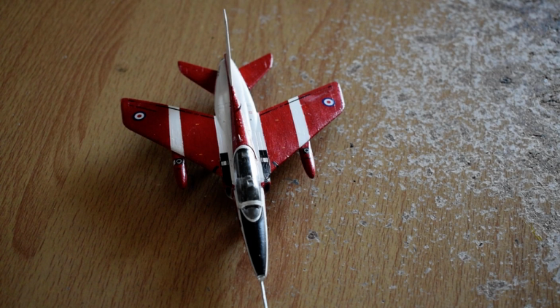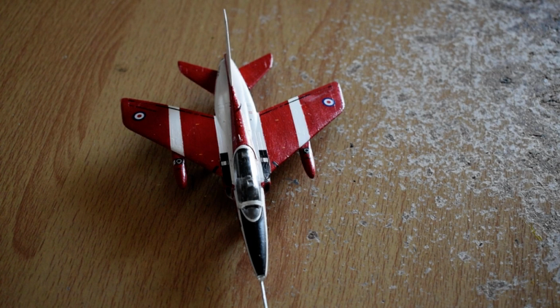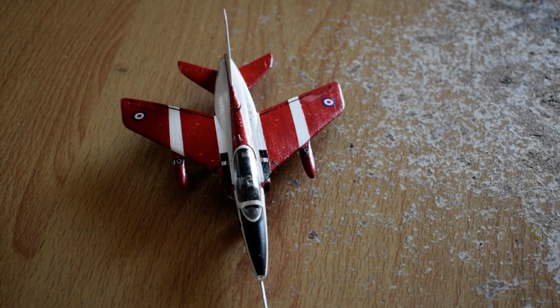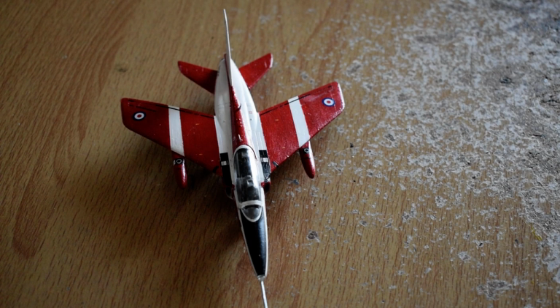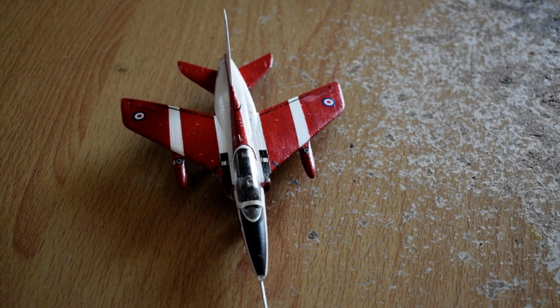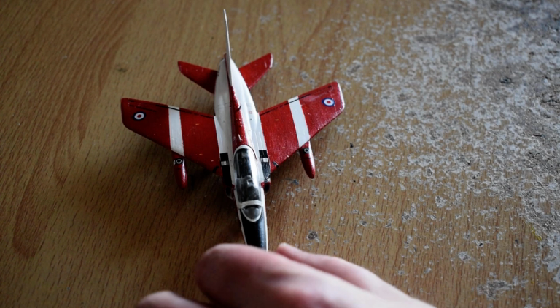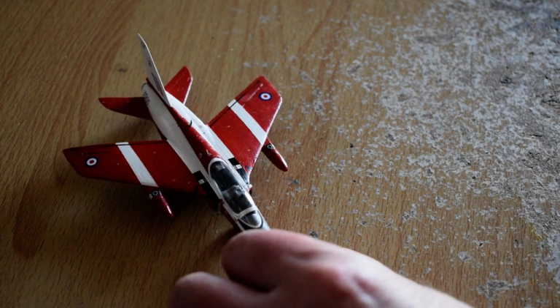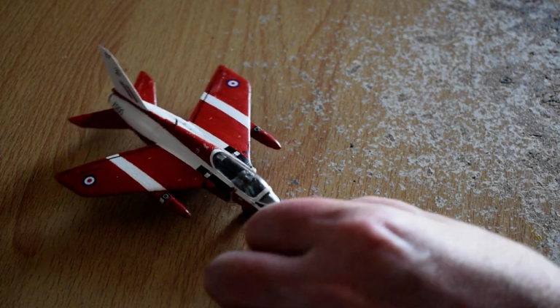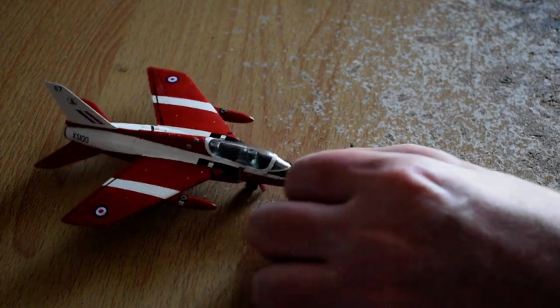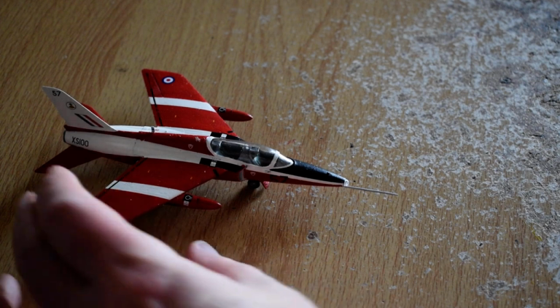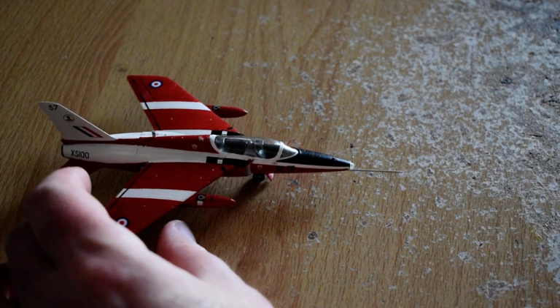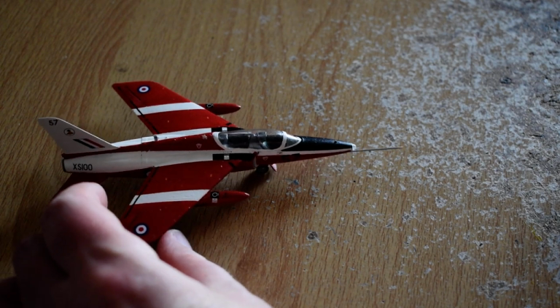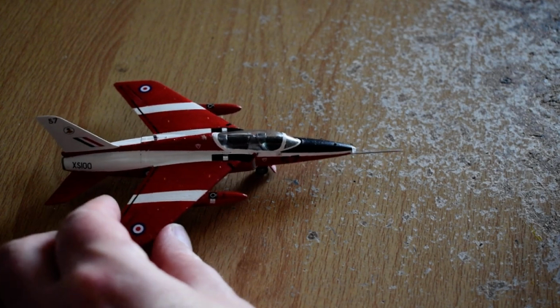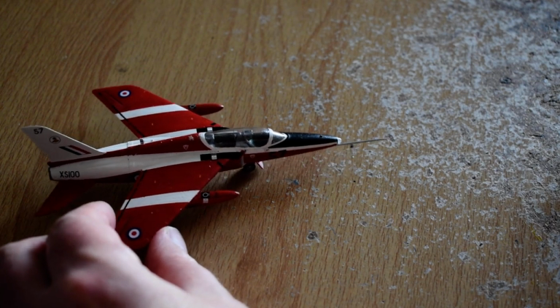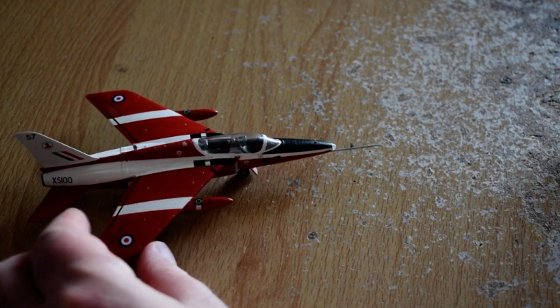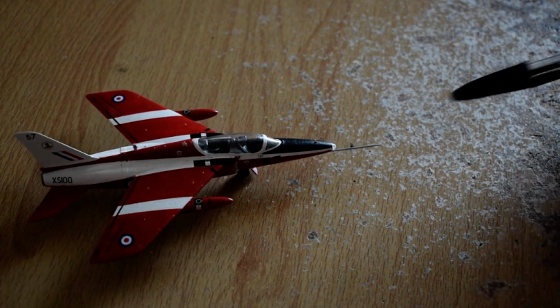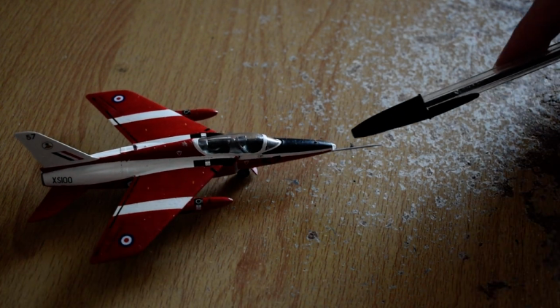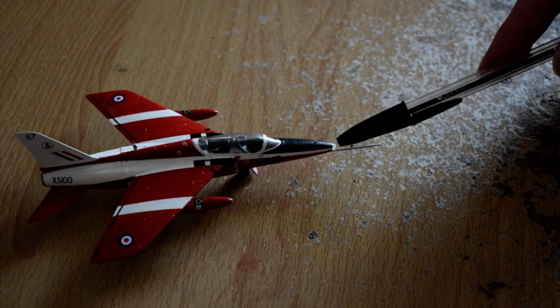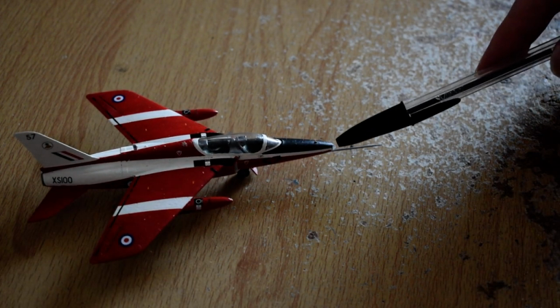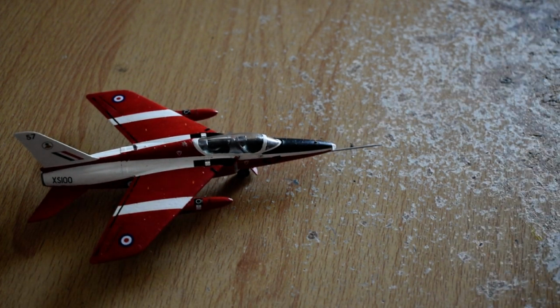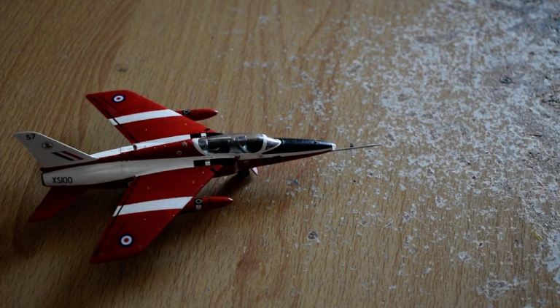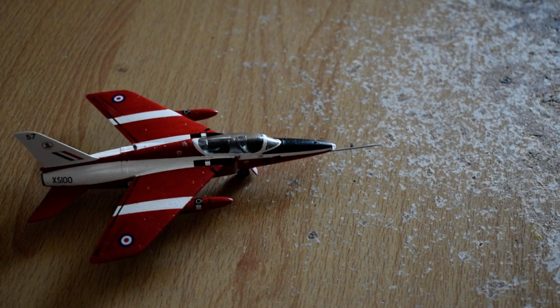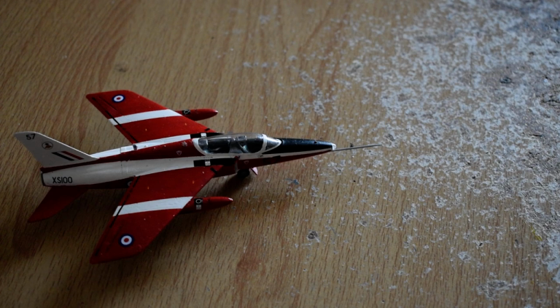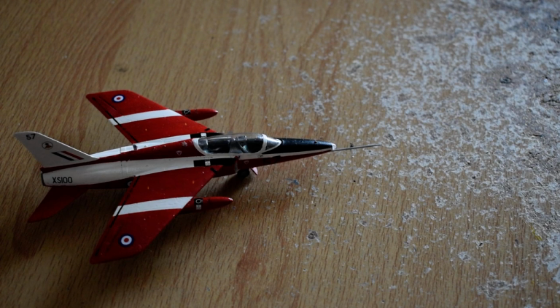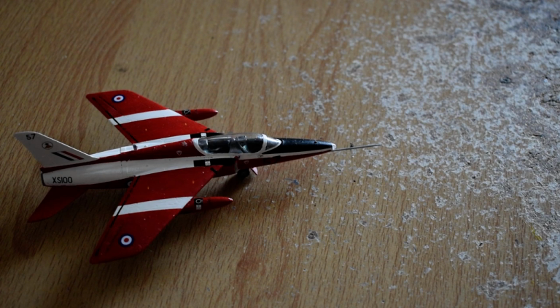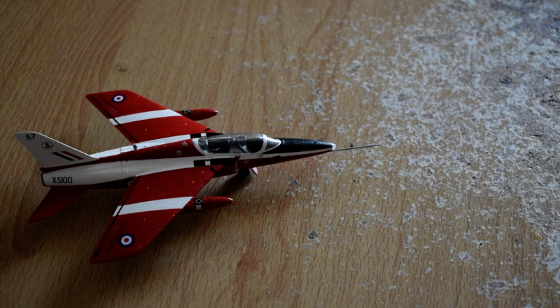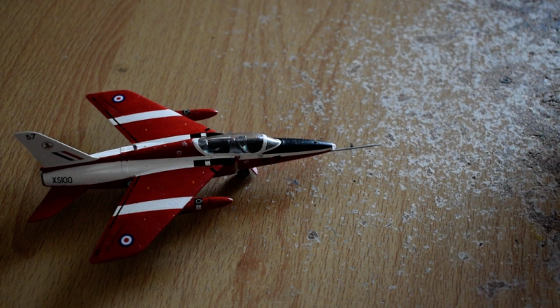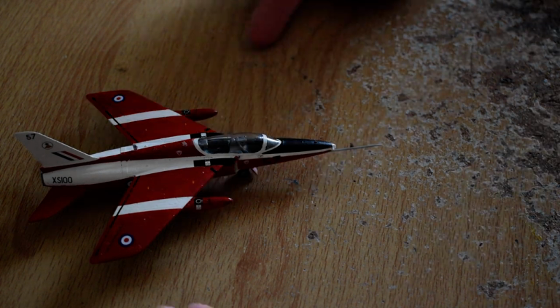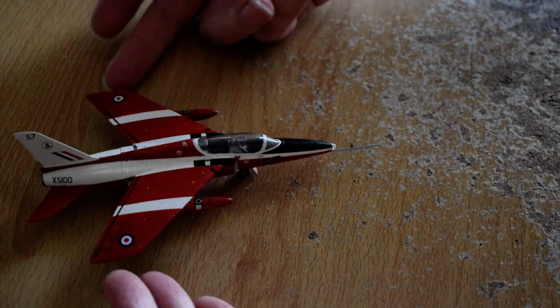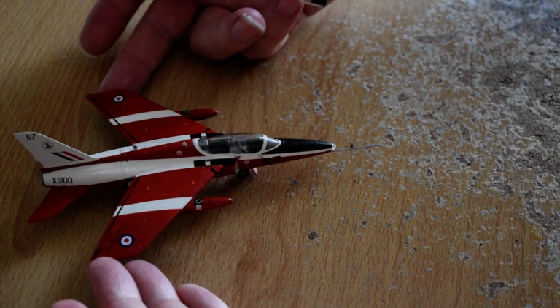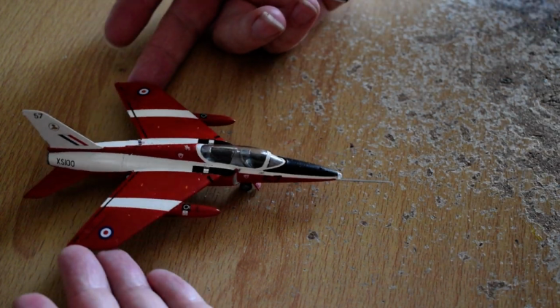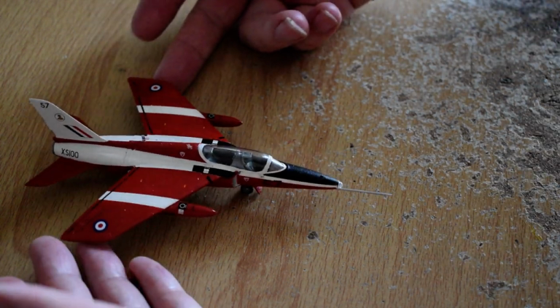Let's not be too negative about it. The light in the front, put on with some white glue, sparkles quite well. I'm really pleased with that.